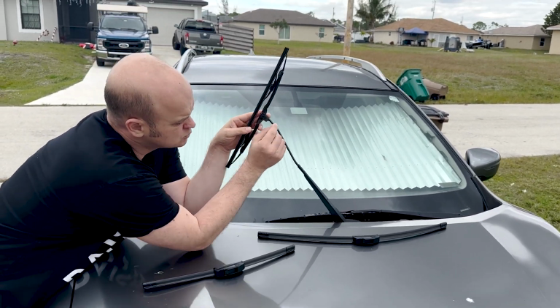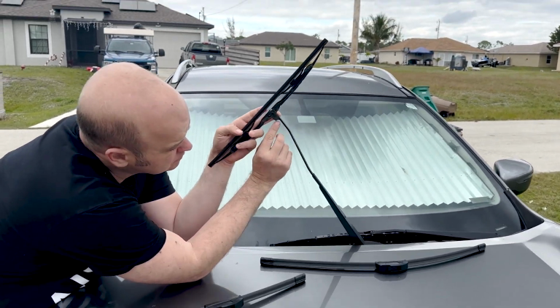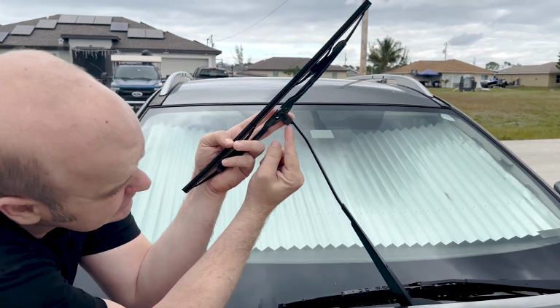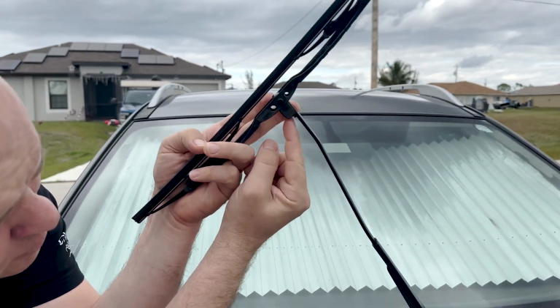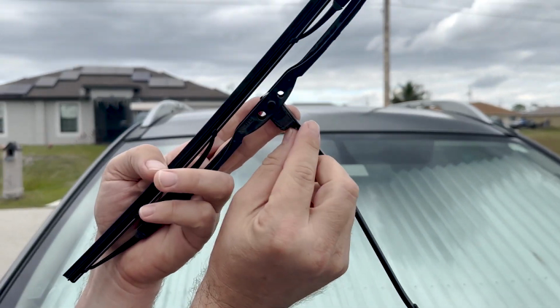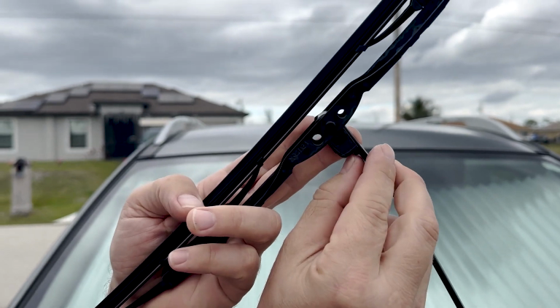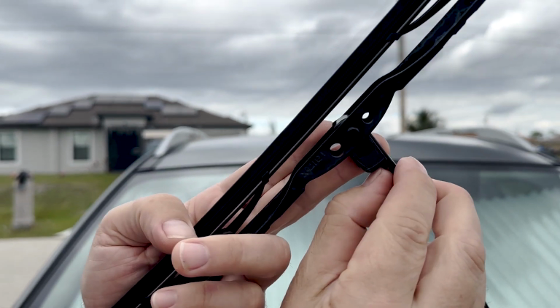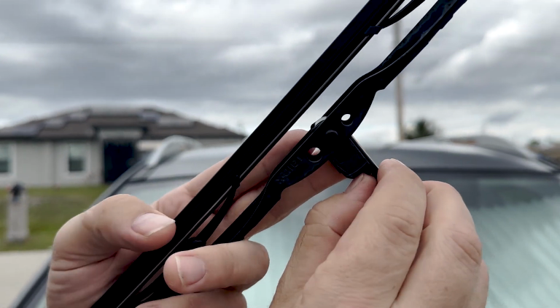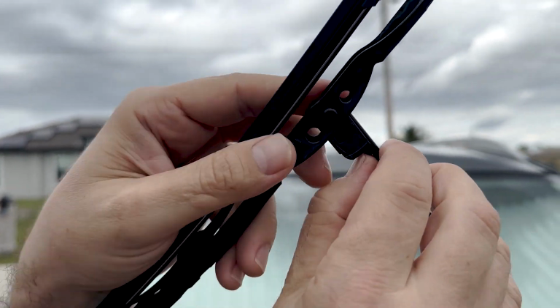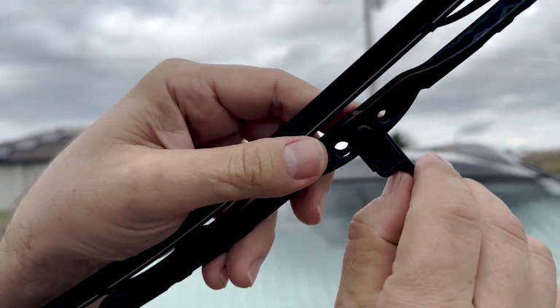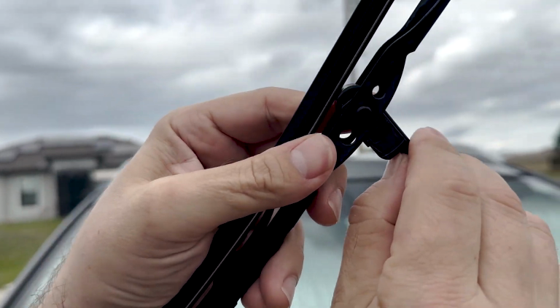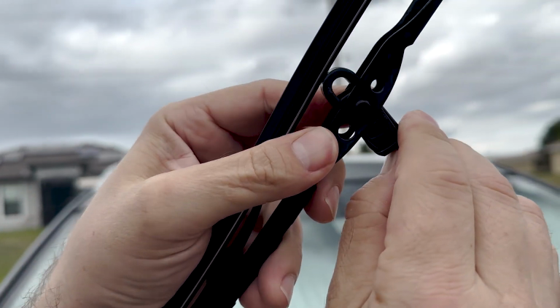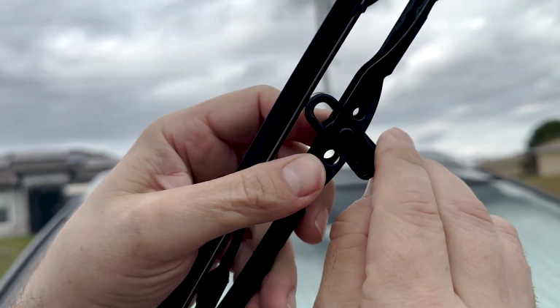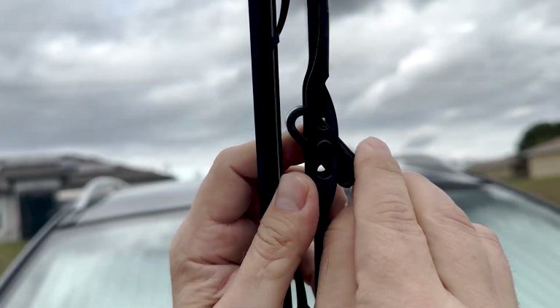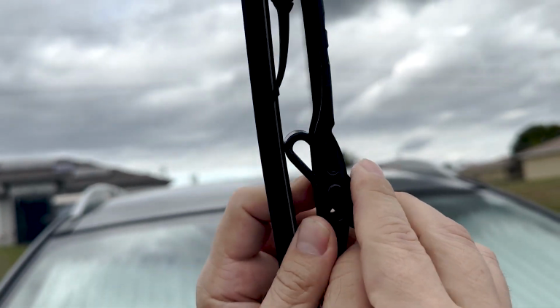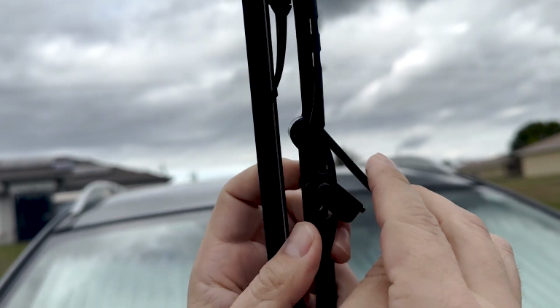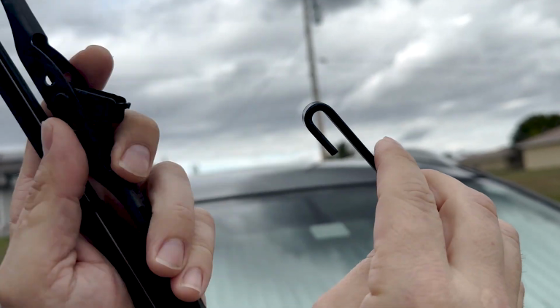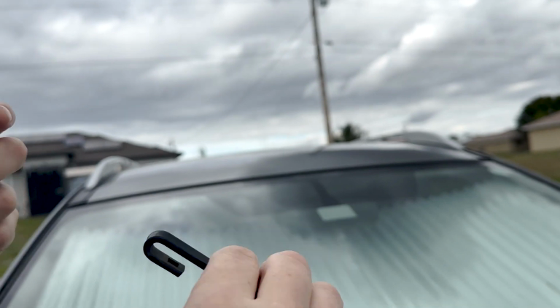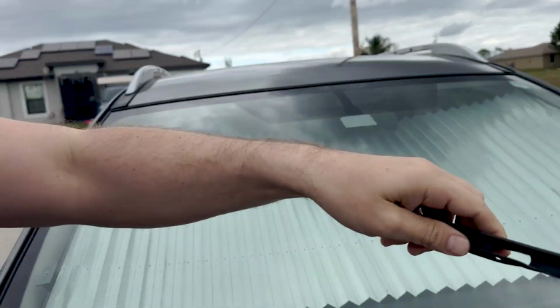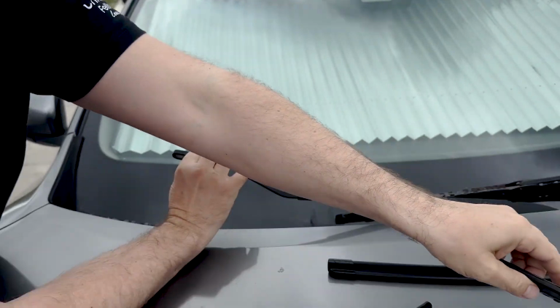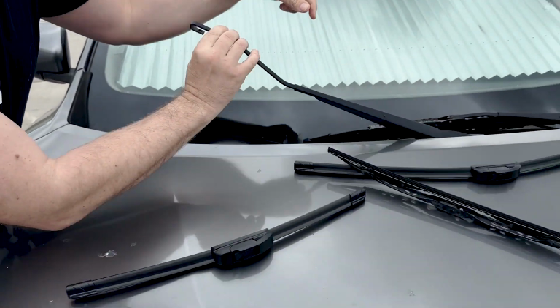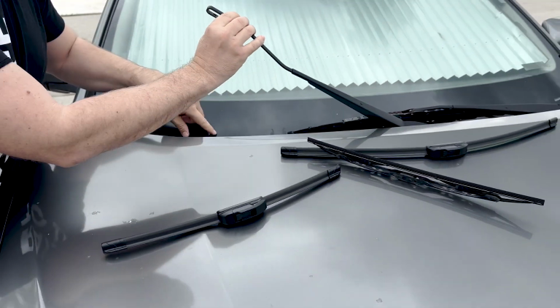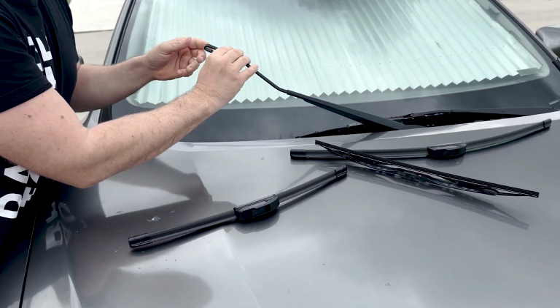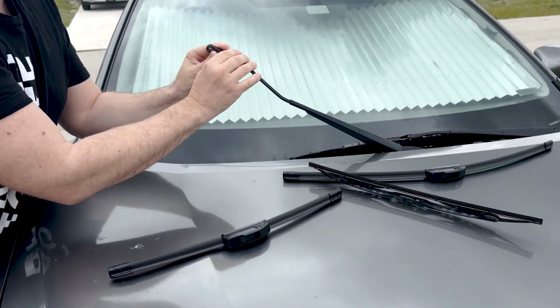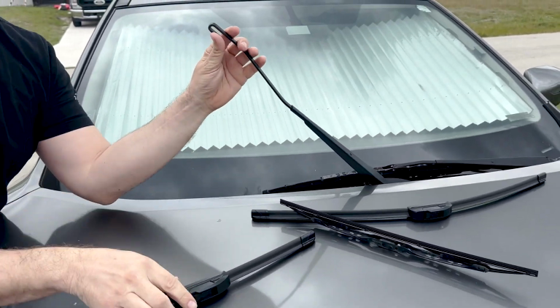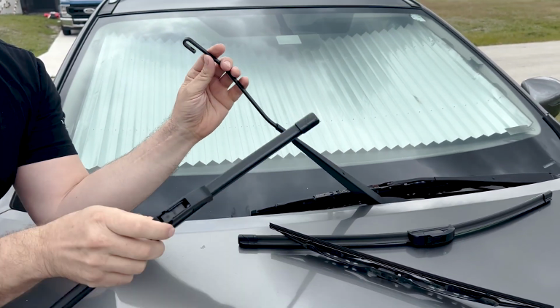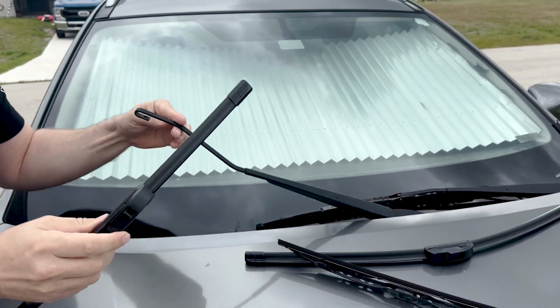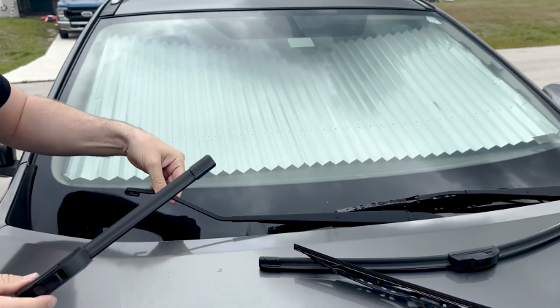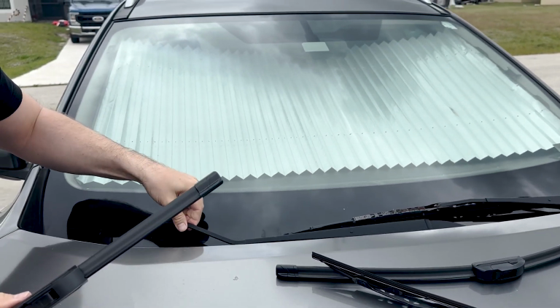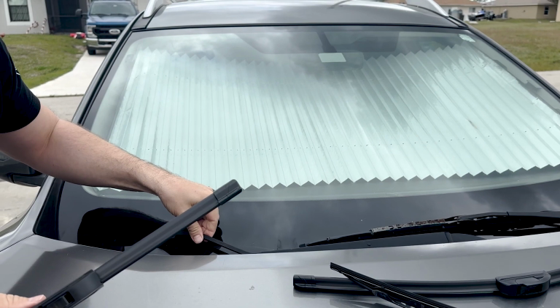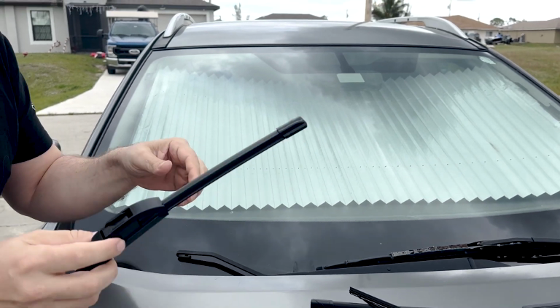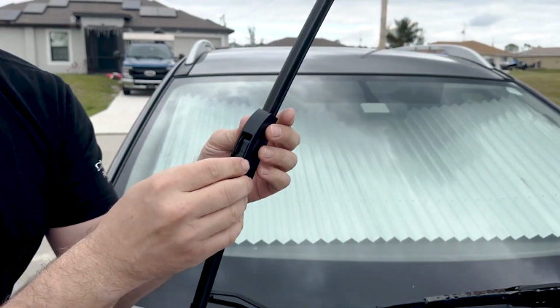To take out the Rain-X wiper blades, you've got this little button here — you're going to push that in and it will slide out. Boom. Don't let it hit the windshield or it will crack it. Put it down gently.